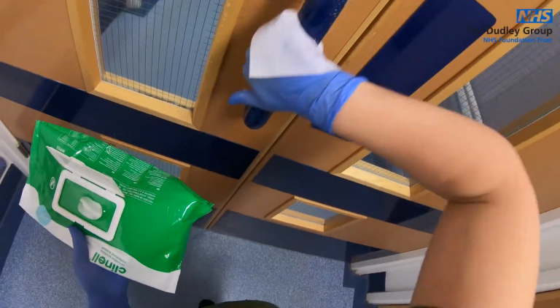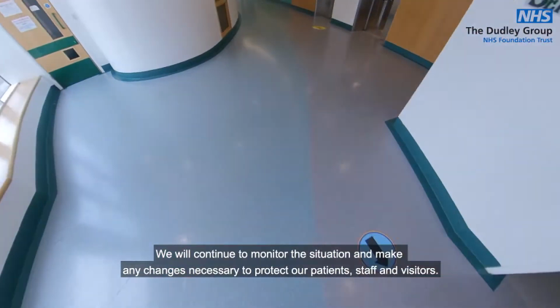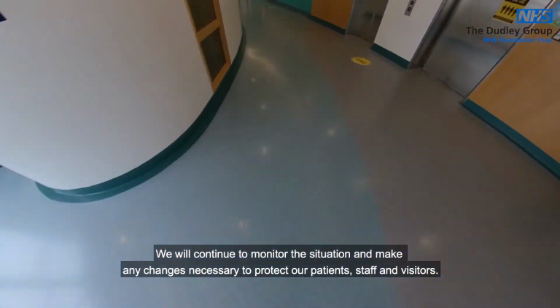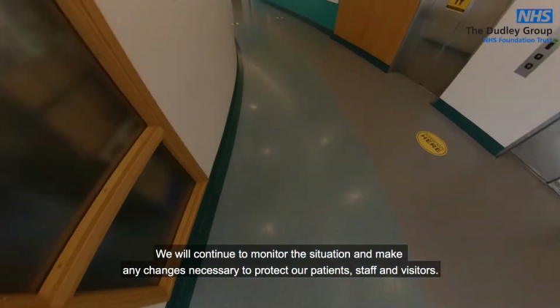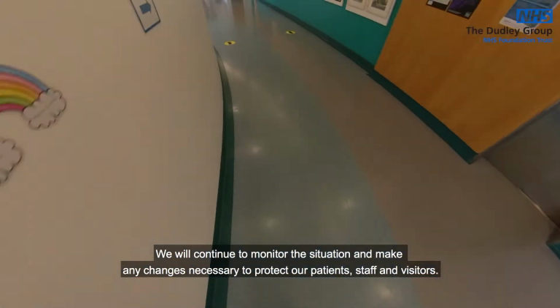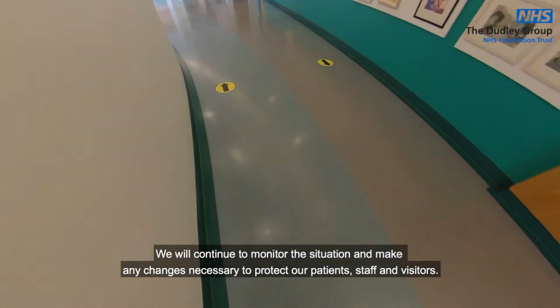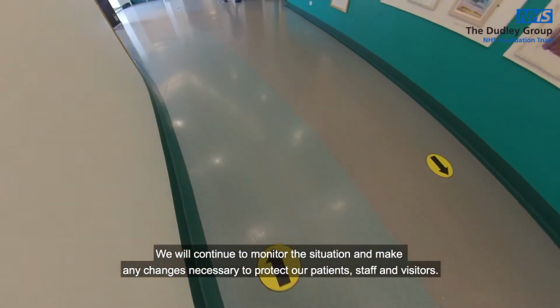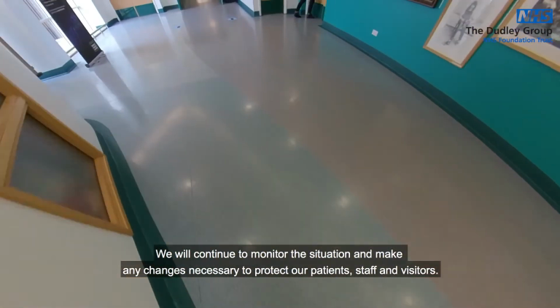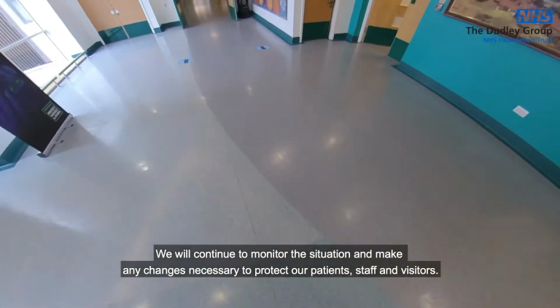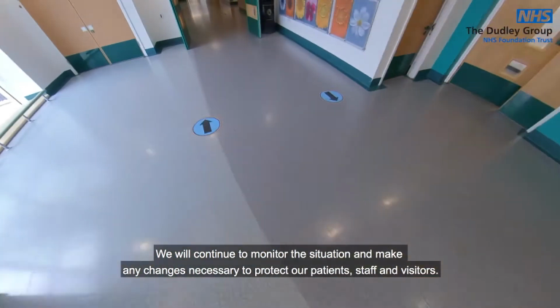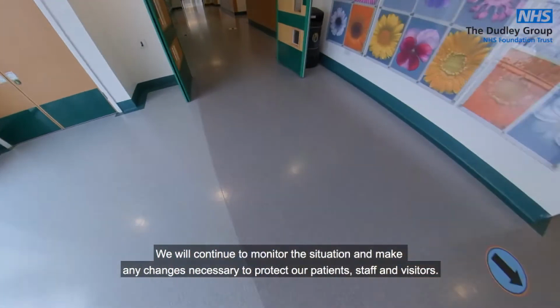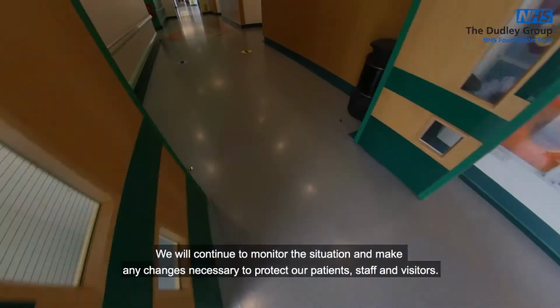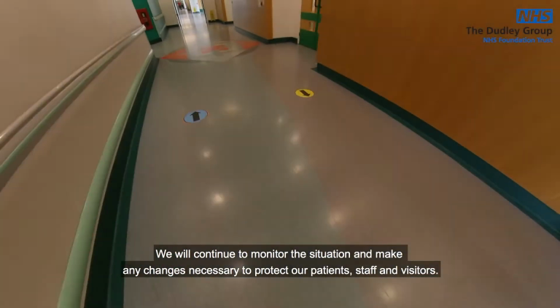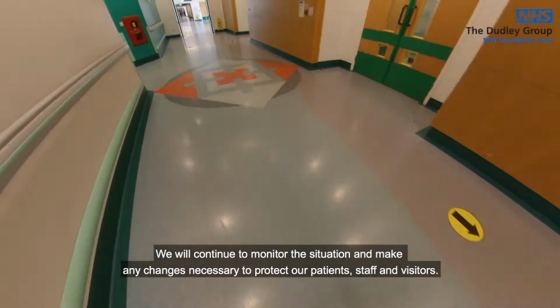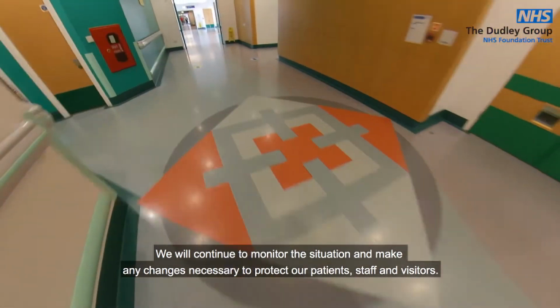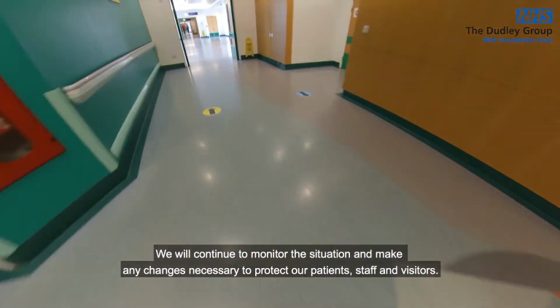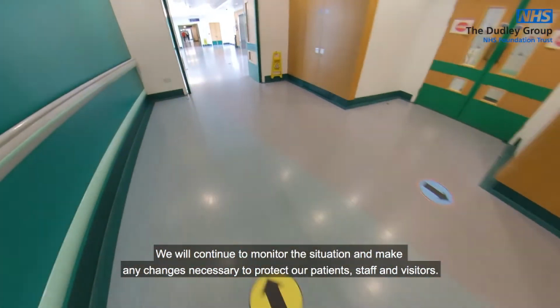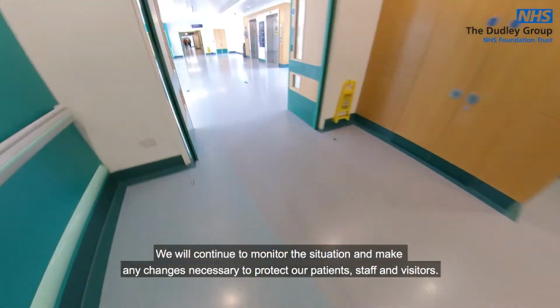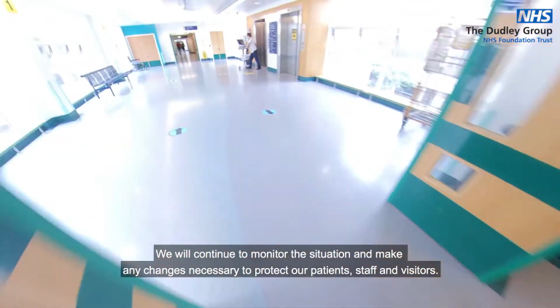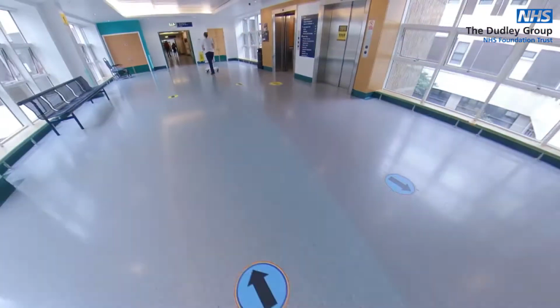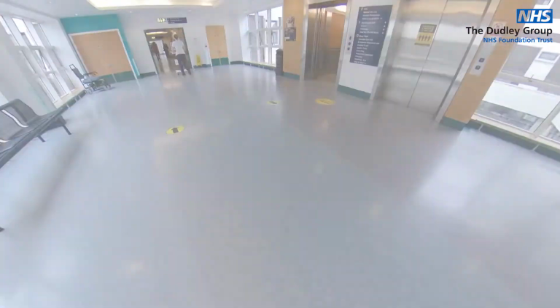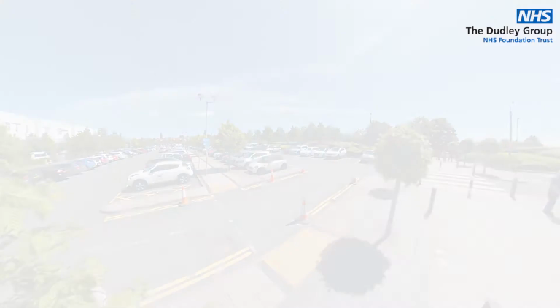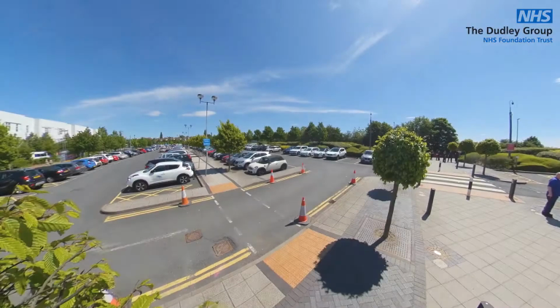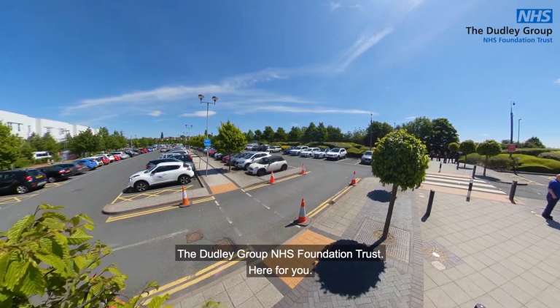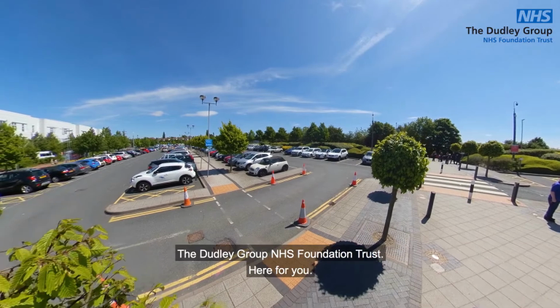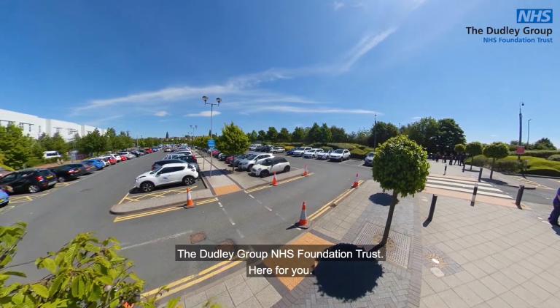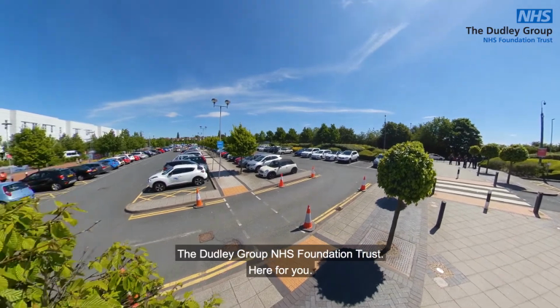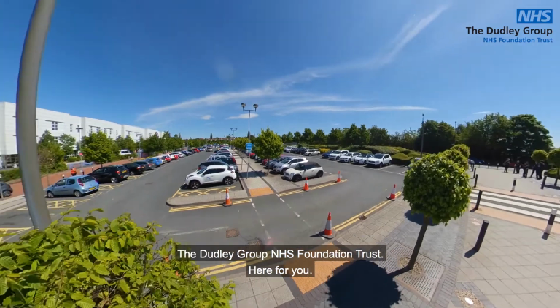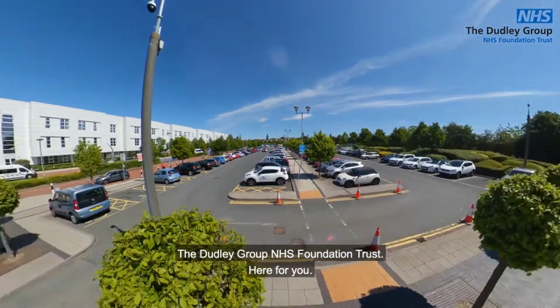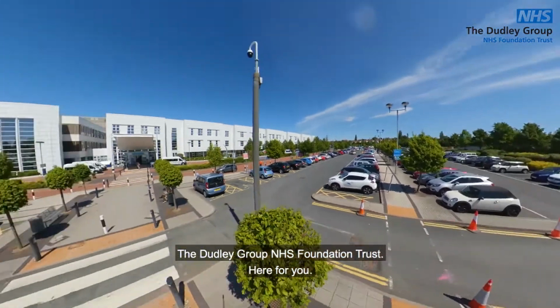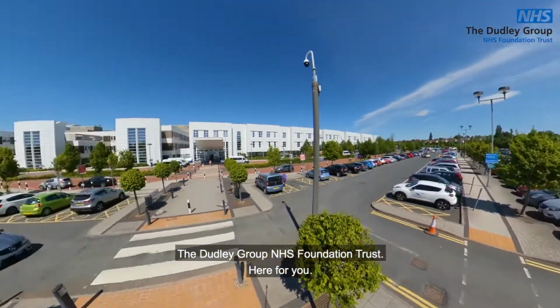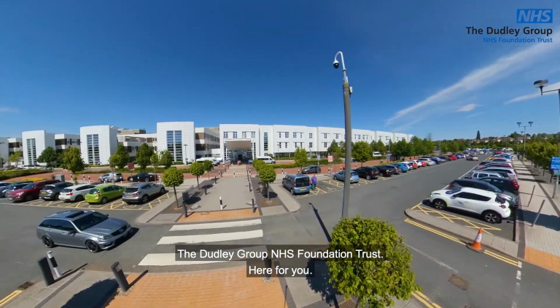We will continue to monitor the situation and make any changes necessary to protect our patients, staff and visitors. The Dudley Group NHS Foundation Trust — here for you.